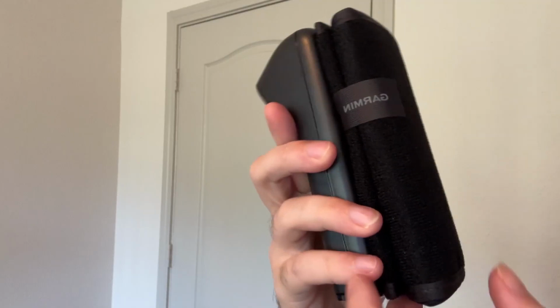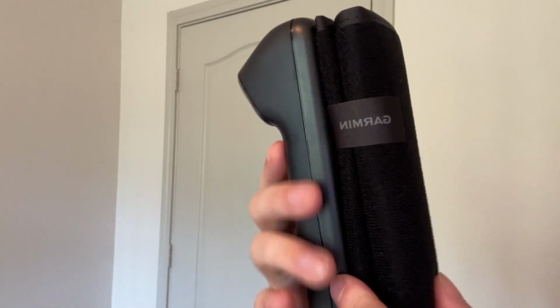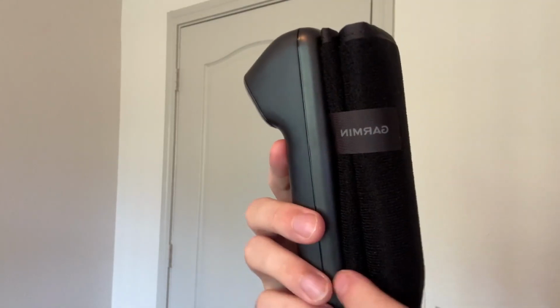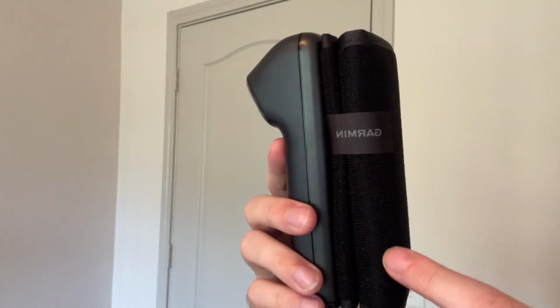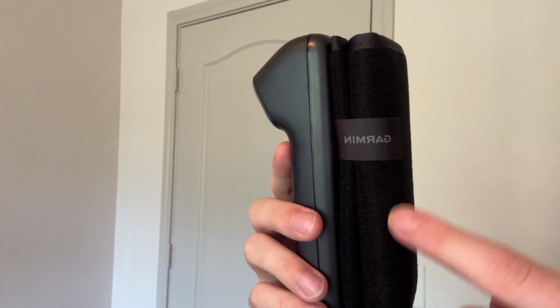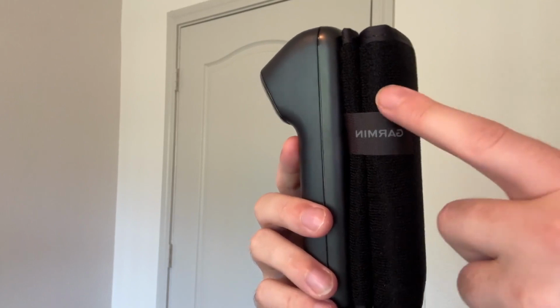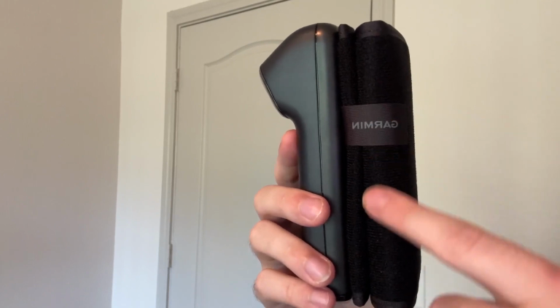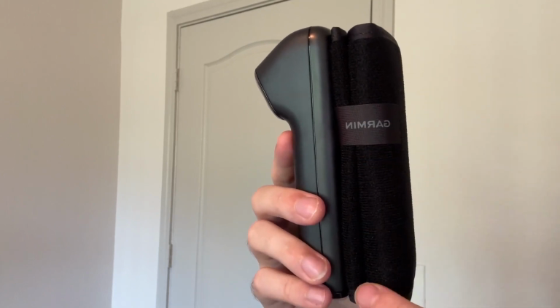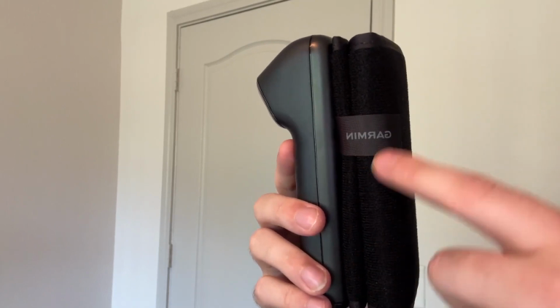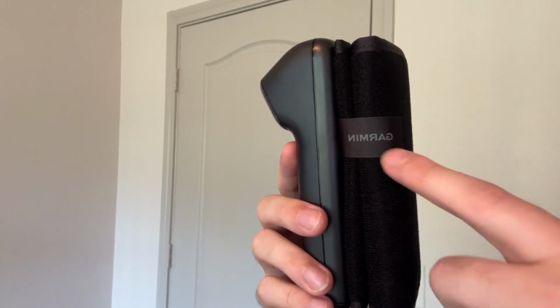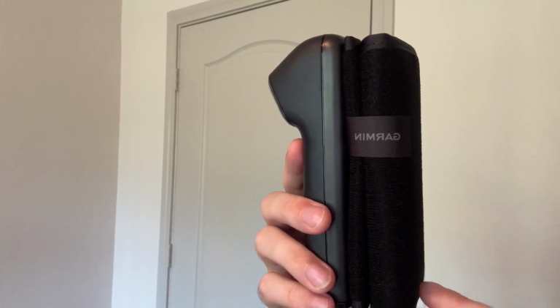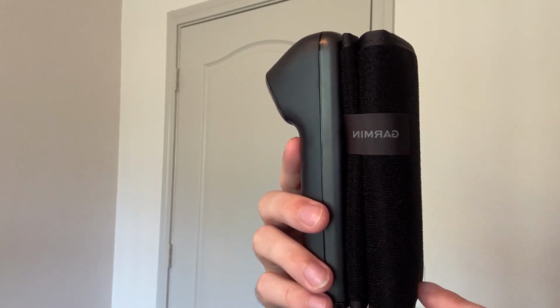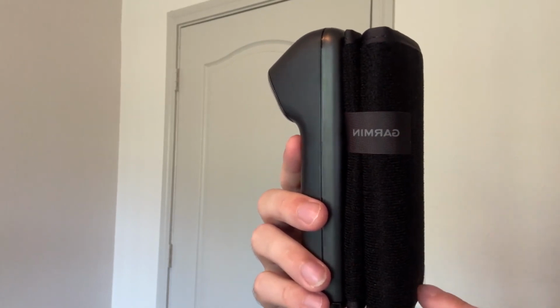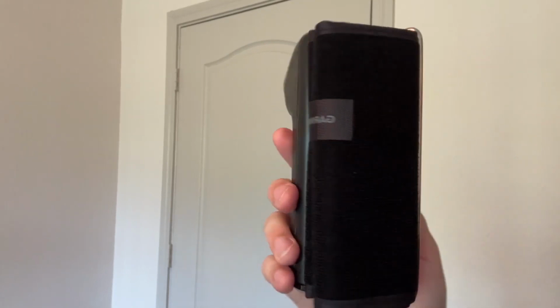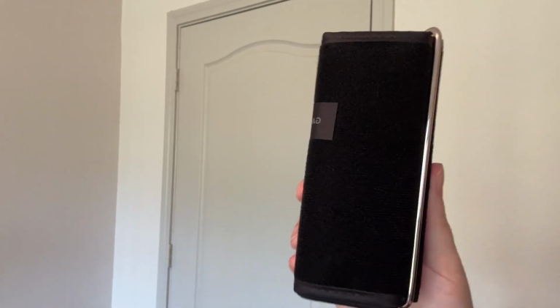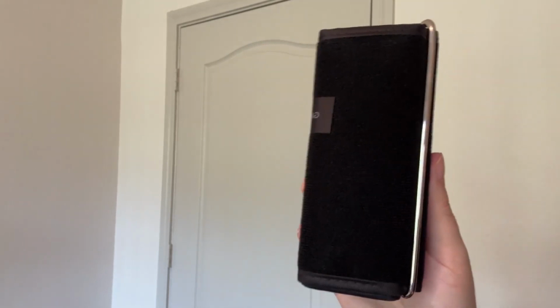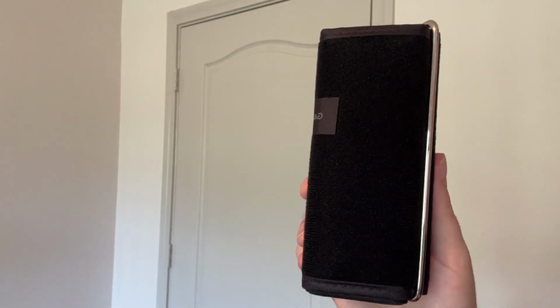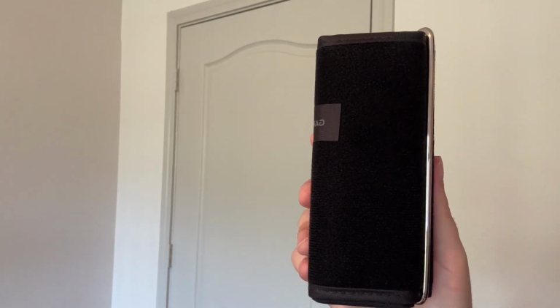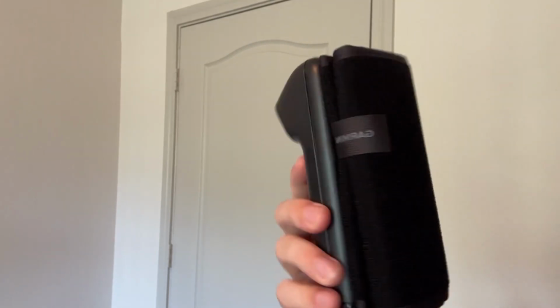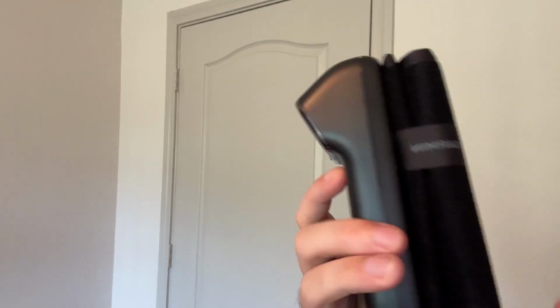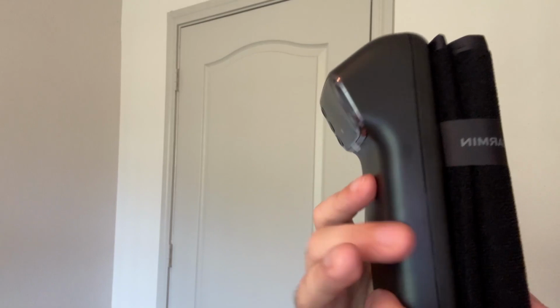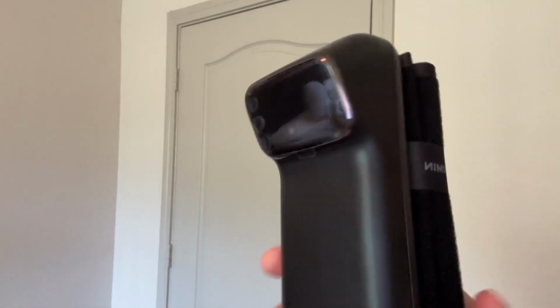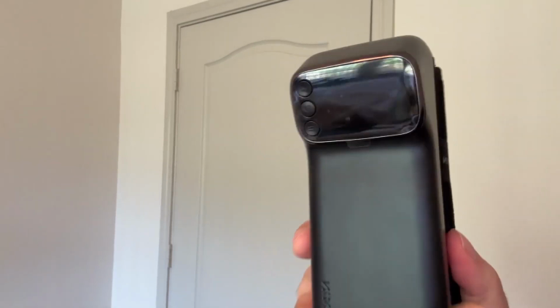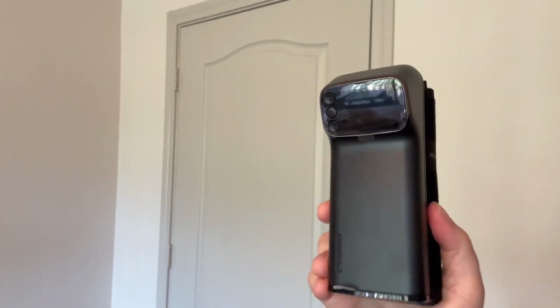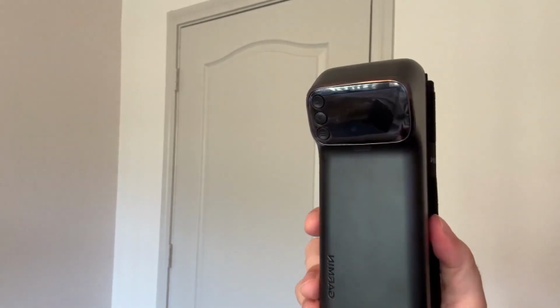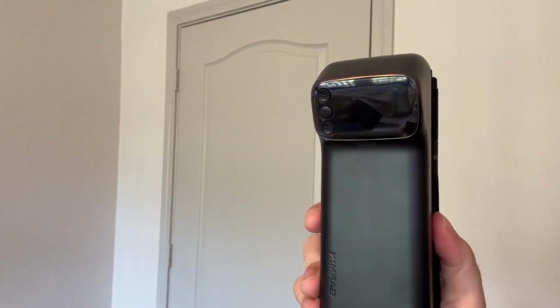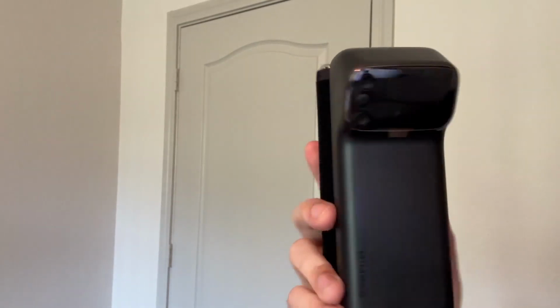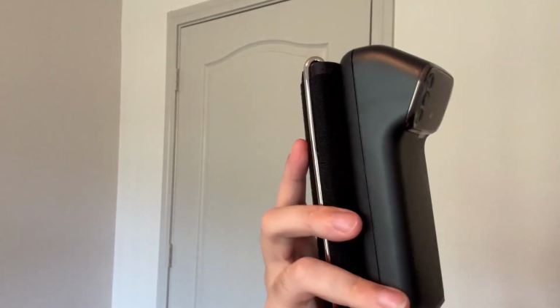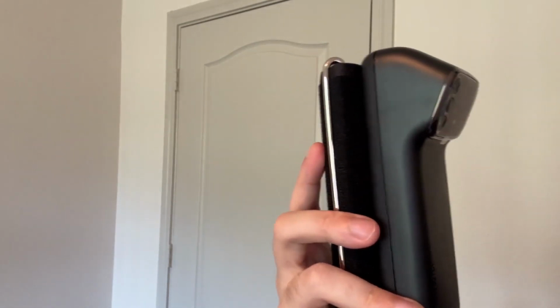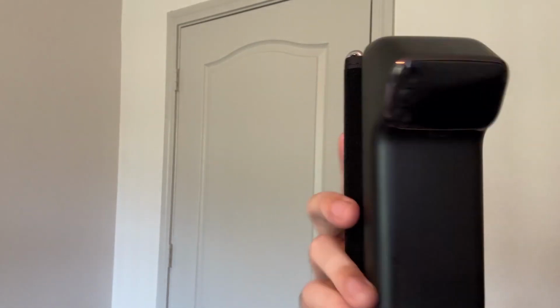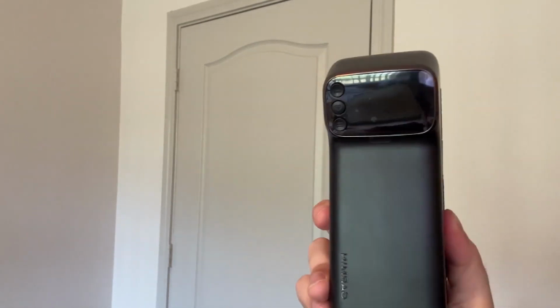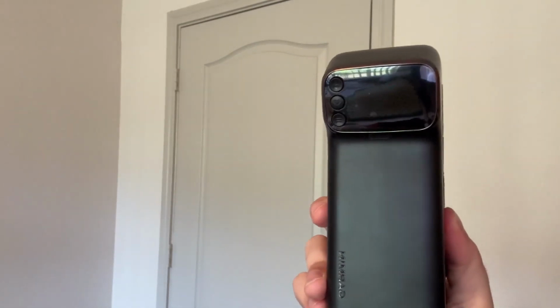On the back of the device here is where you can see this cuff, and I'm really happy with this cuff. It's a really high quality material and it's super easy to use — you can just slip it on your arm really easily.